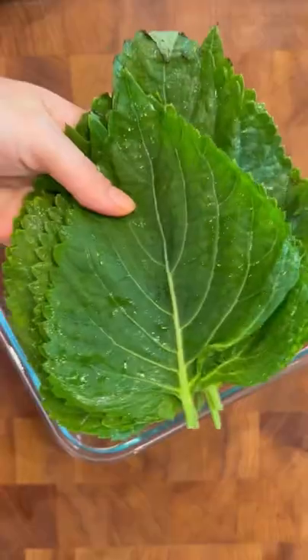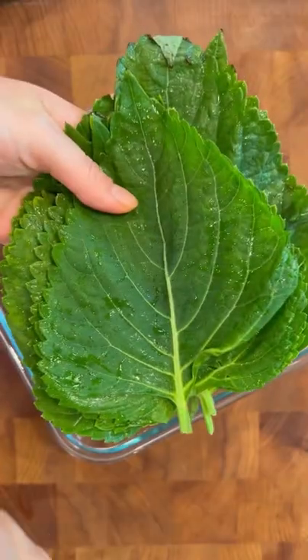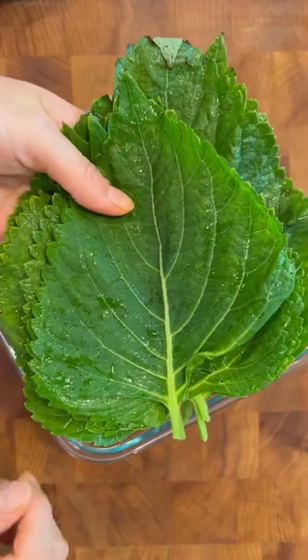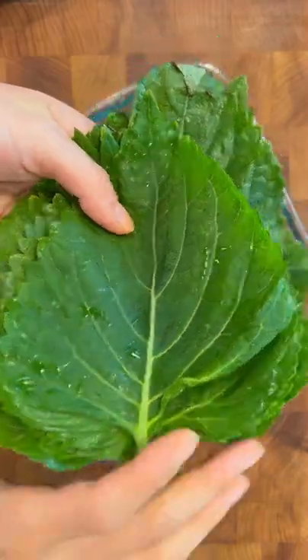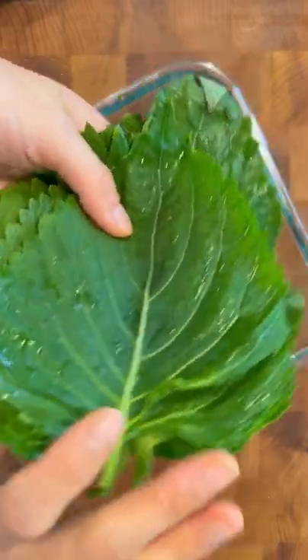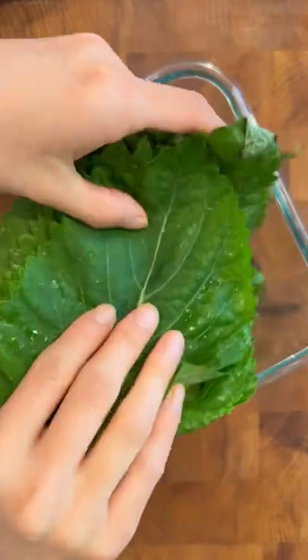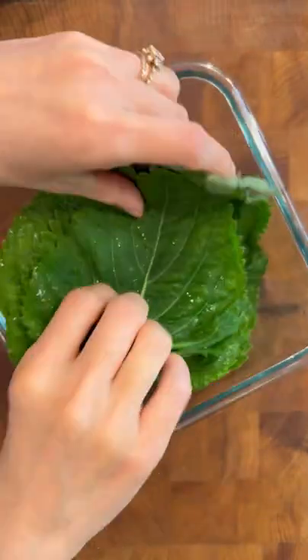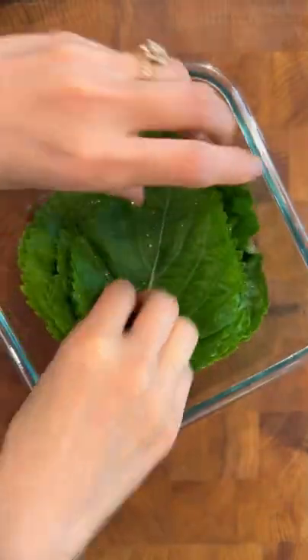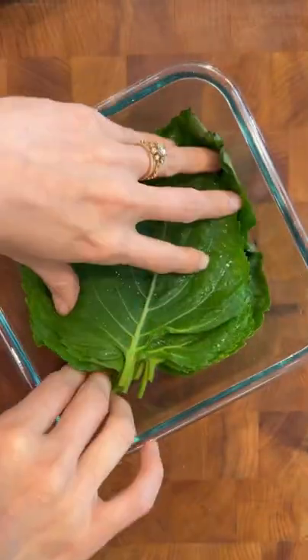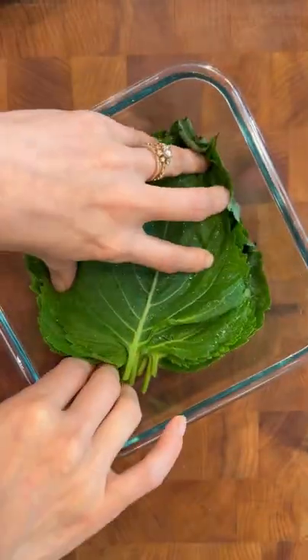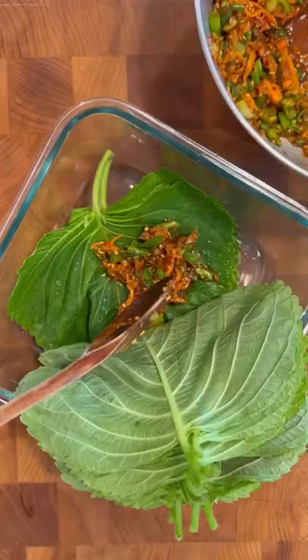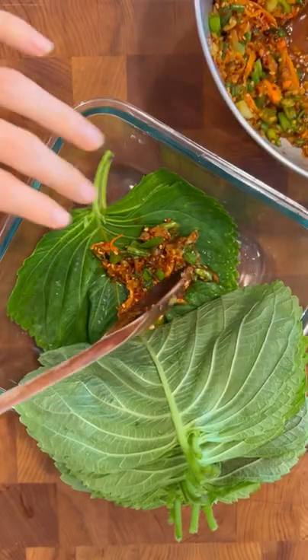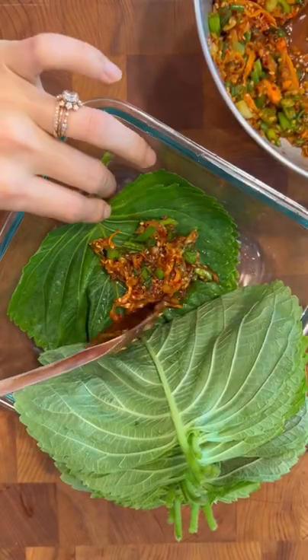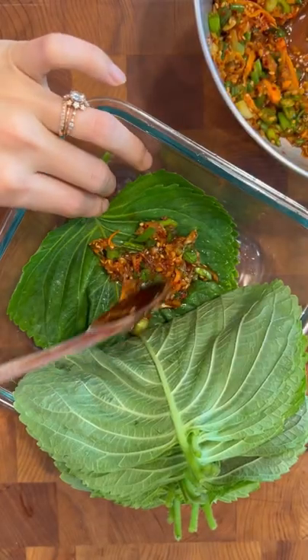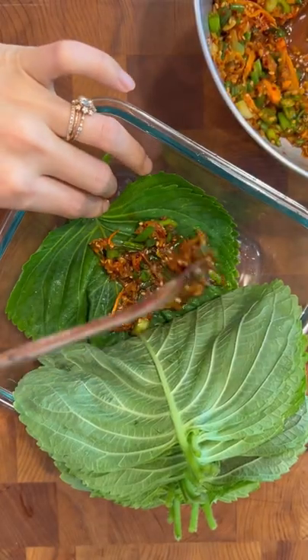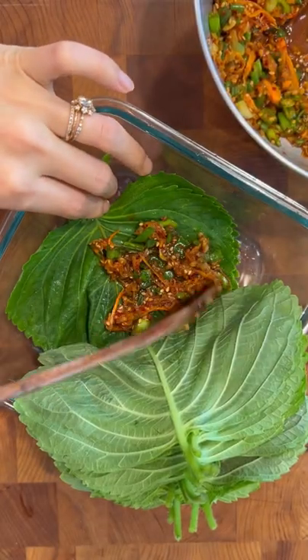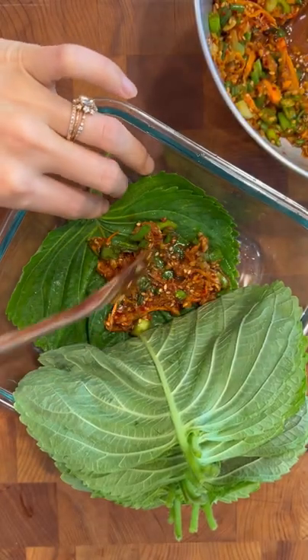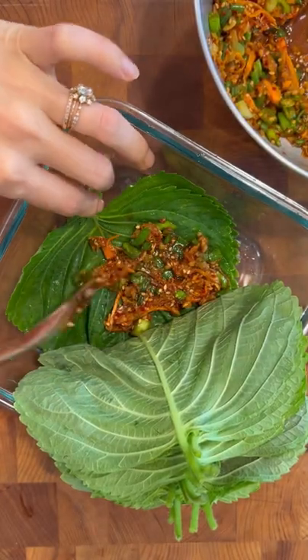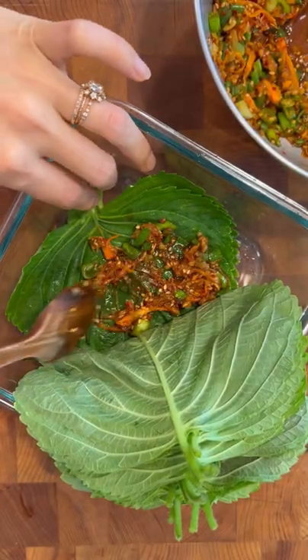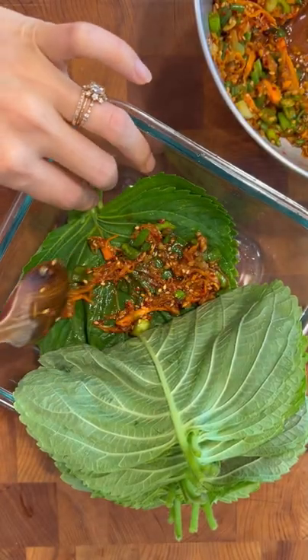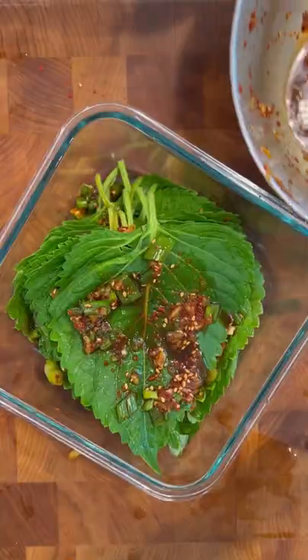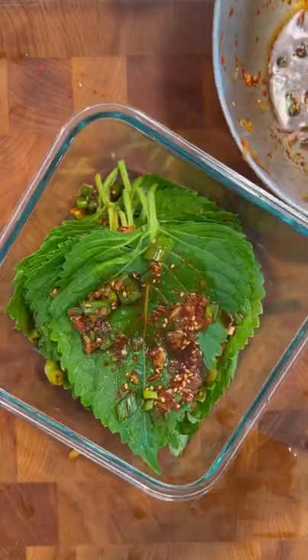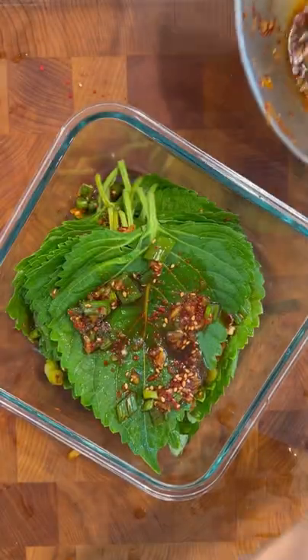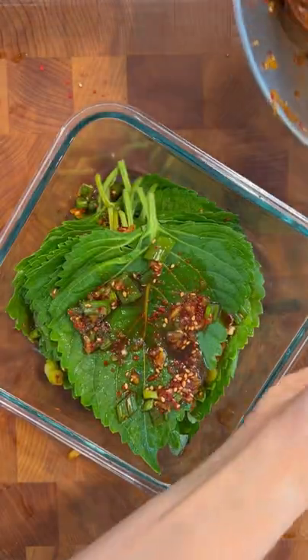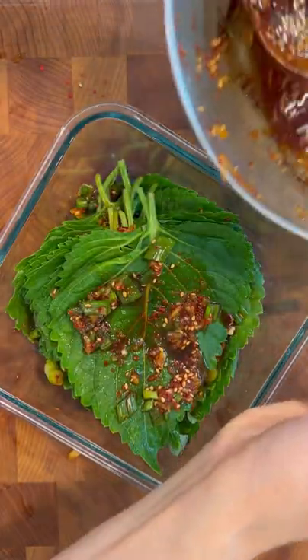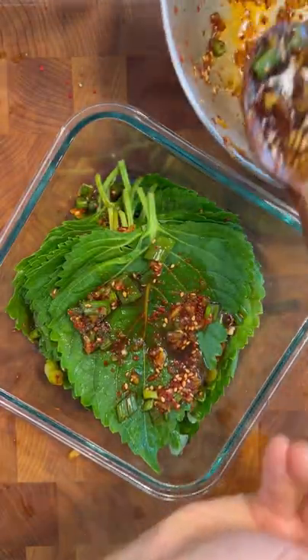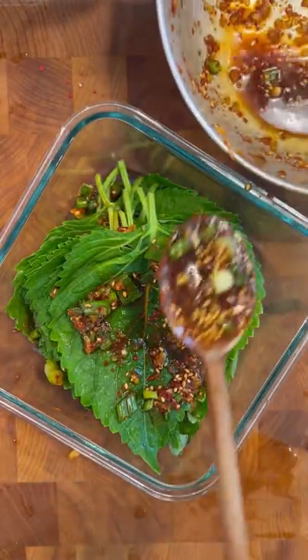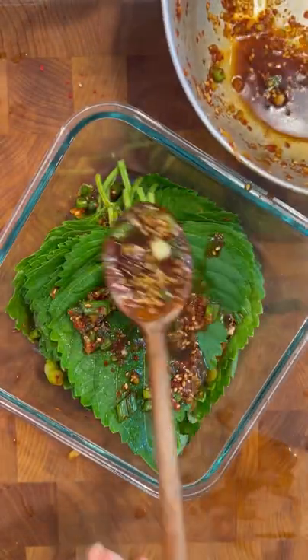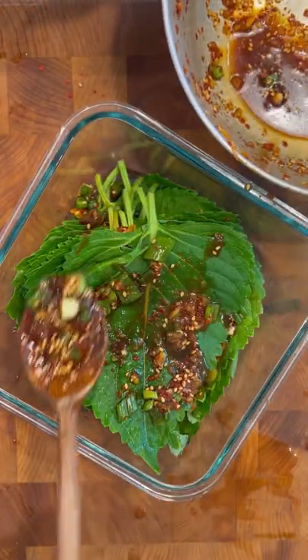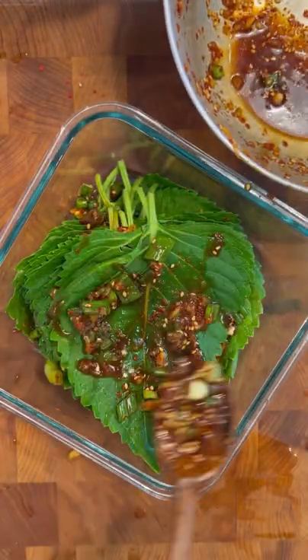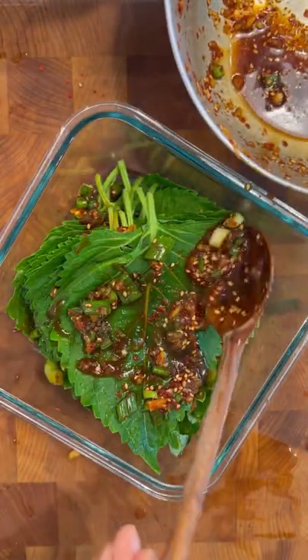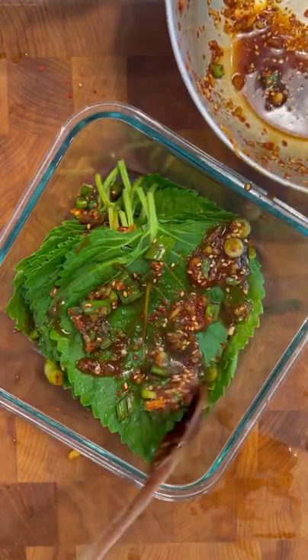Gather your leaves and place them in an airtight container. Smear the marinade on every two to three leaves. If you have any leftover liquid, just pour it all over the leaves.